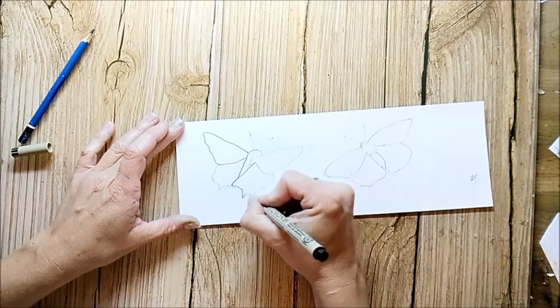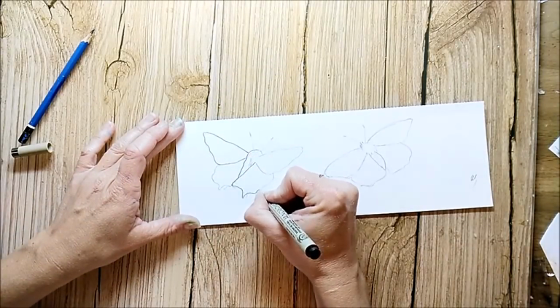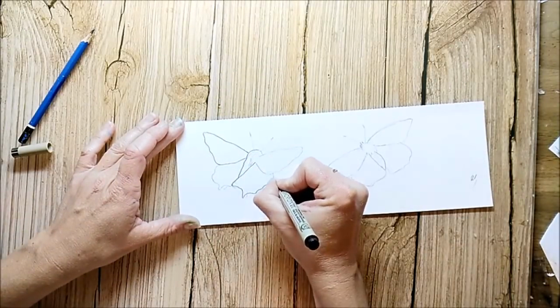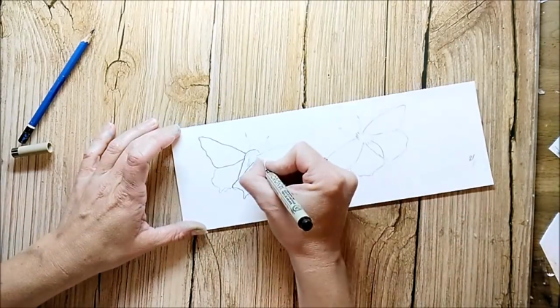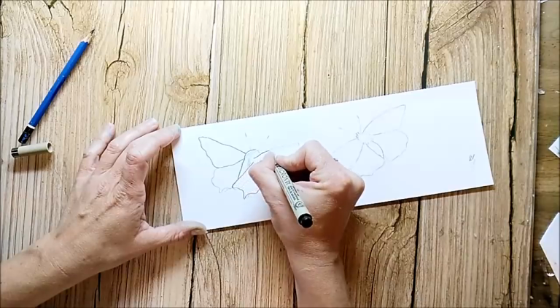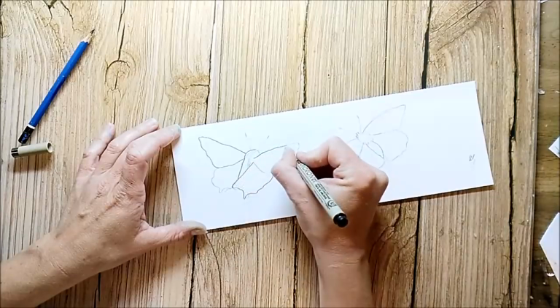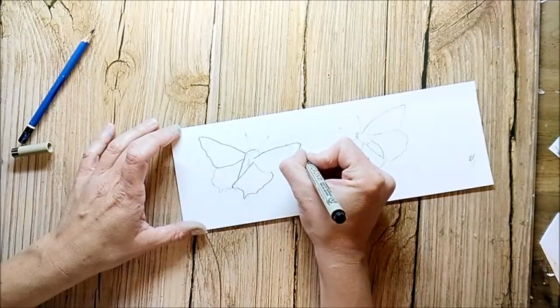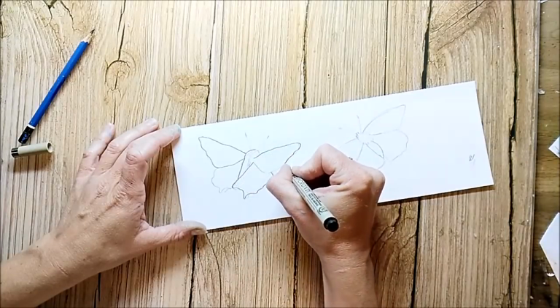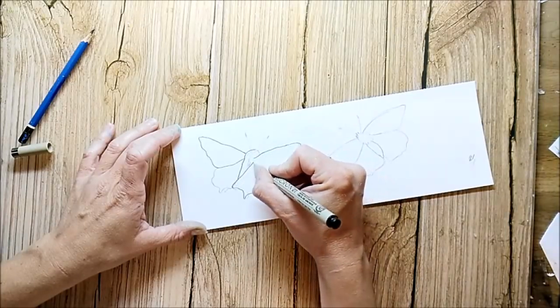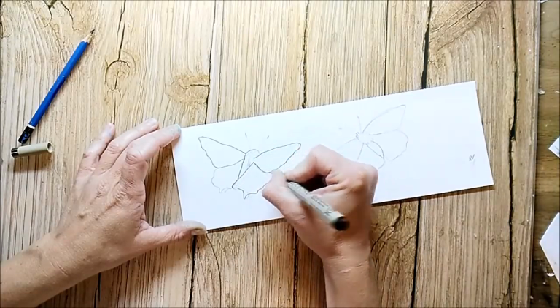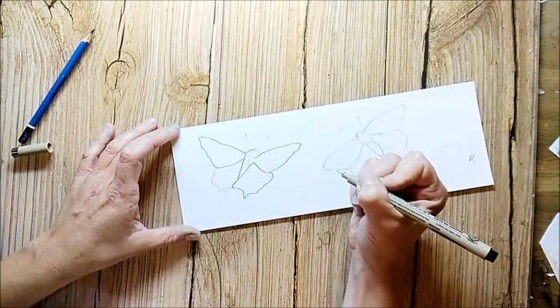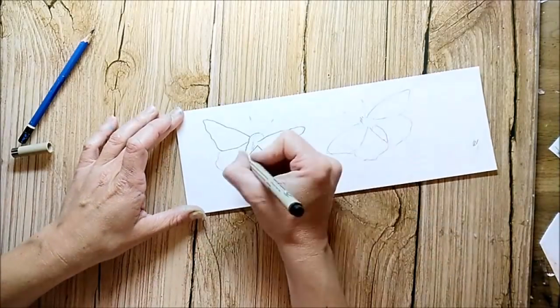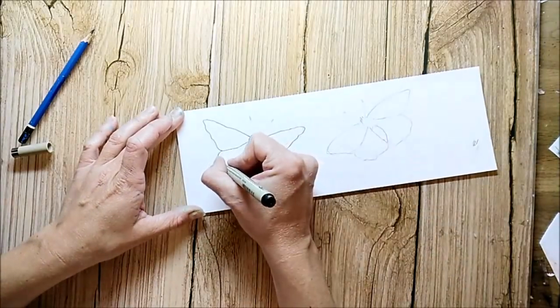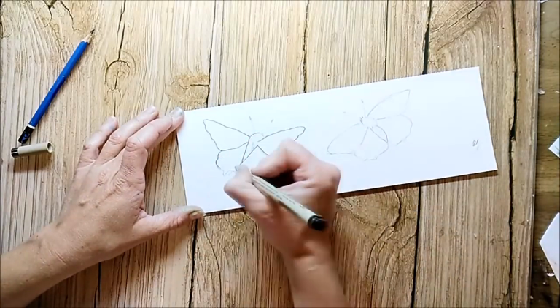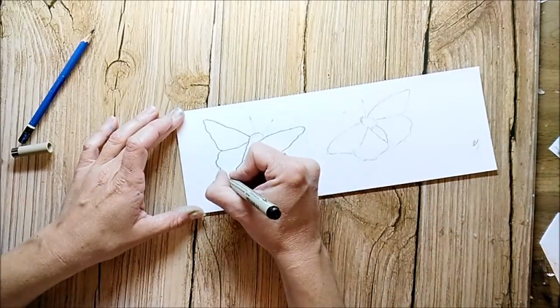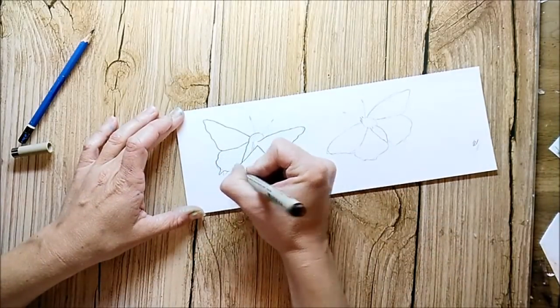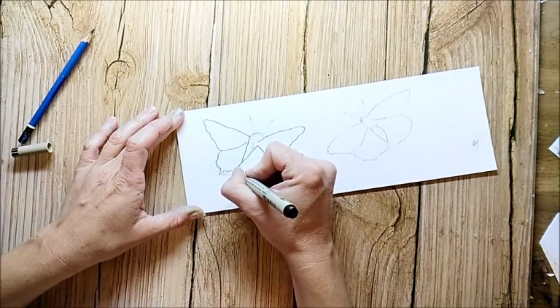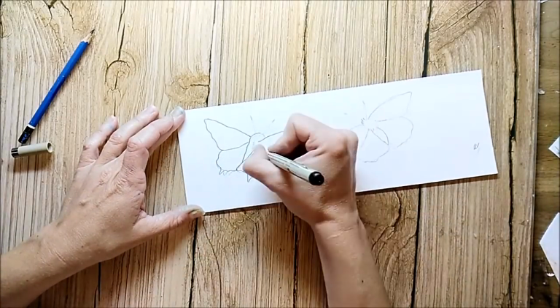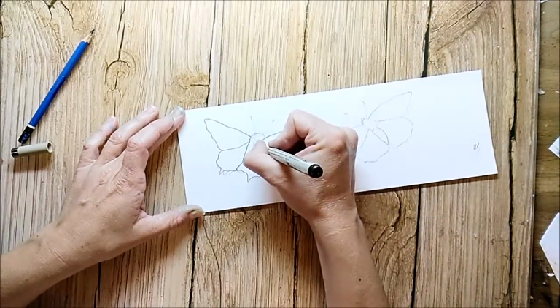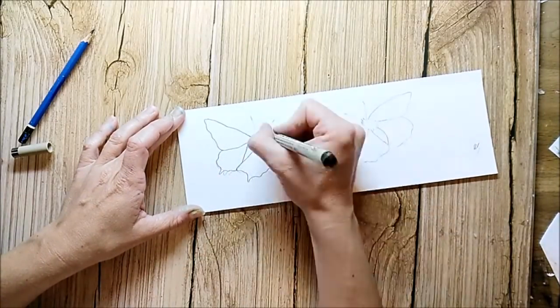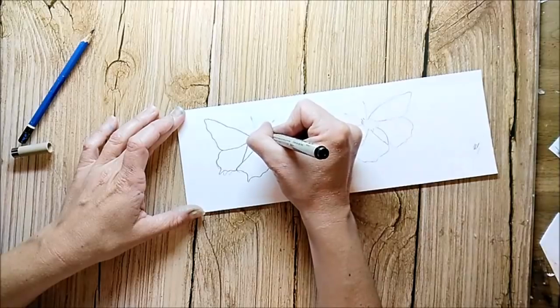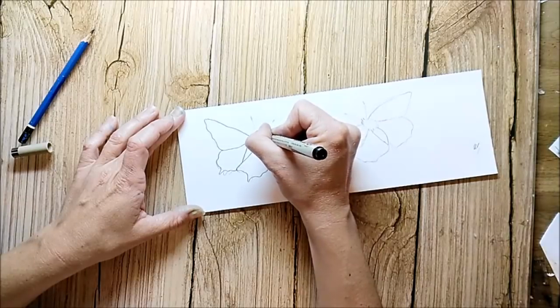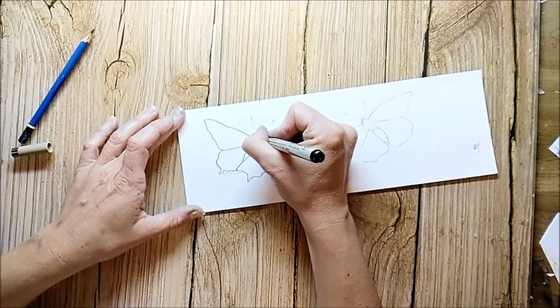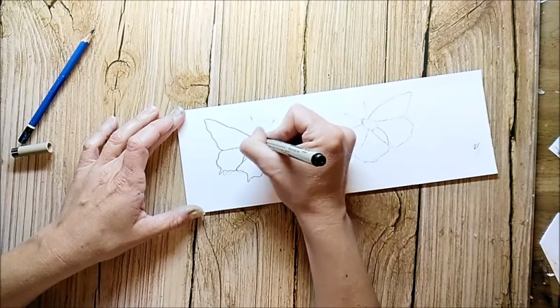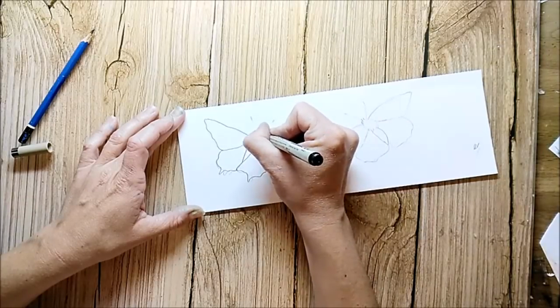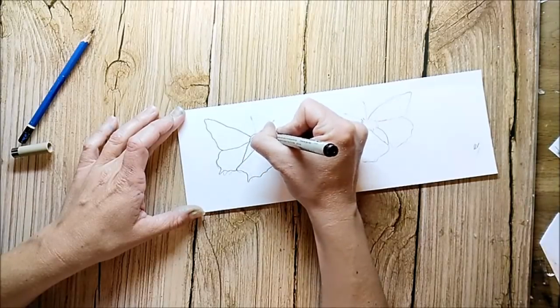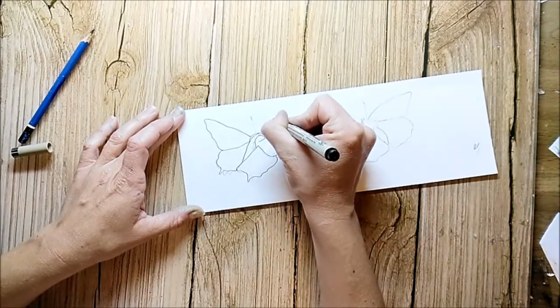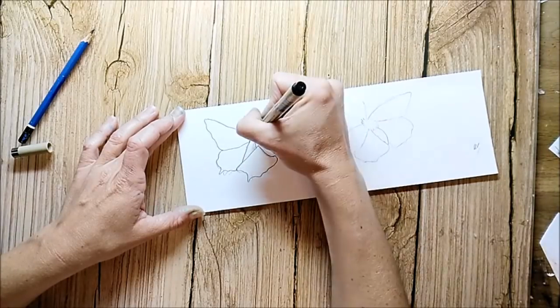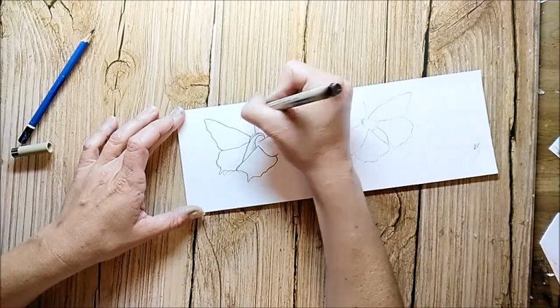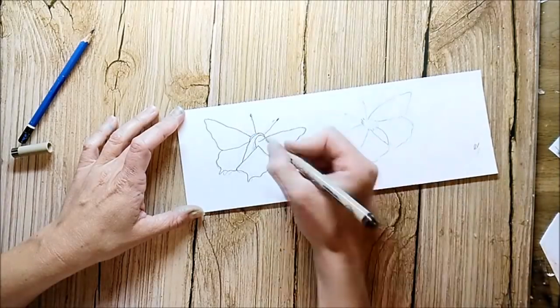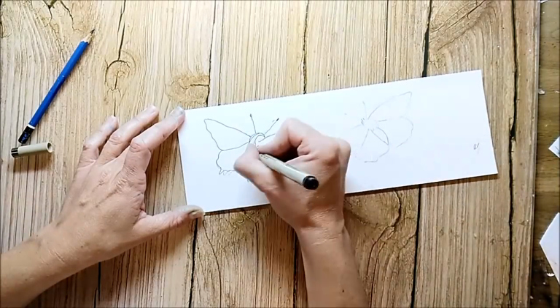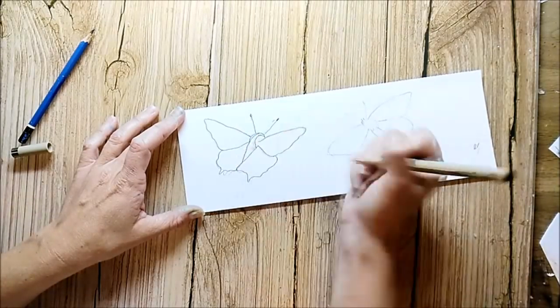What I'm doing now is sketching some butterflies and redrawing them with a black fineliner. Of course, you can also use a butterfly stamp to decorate your page.